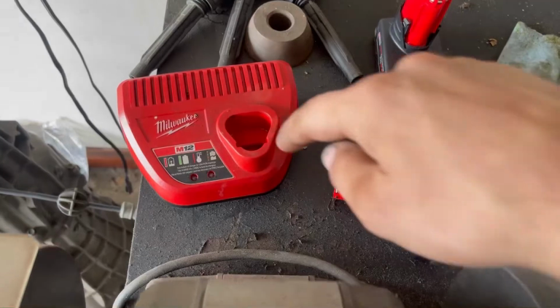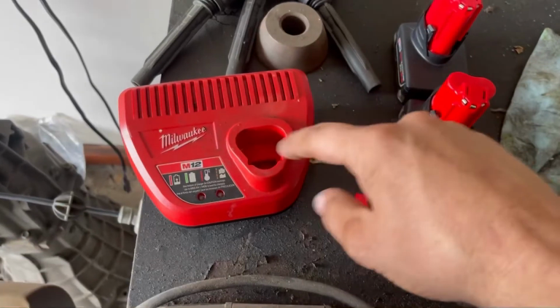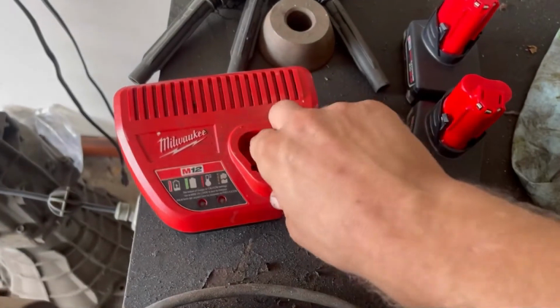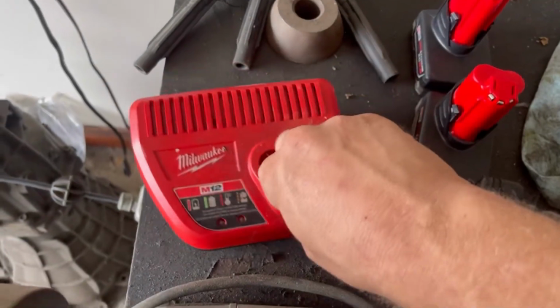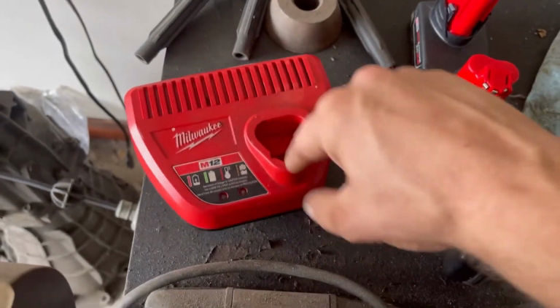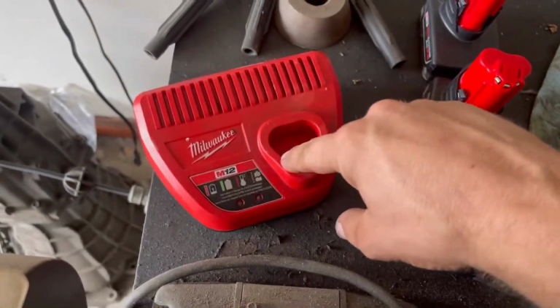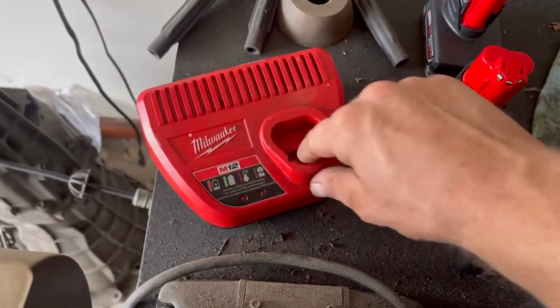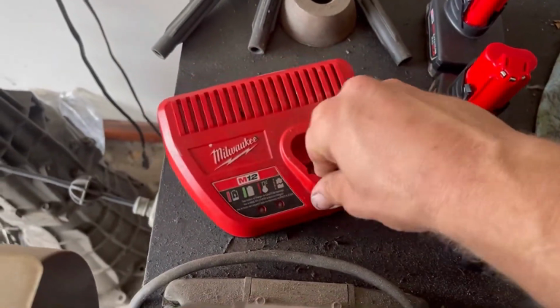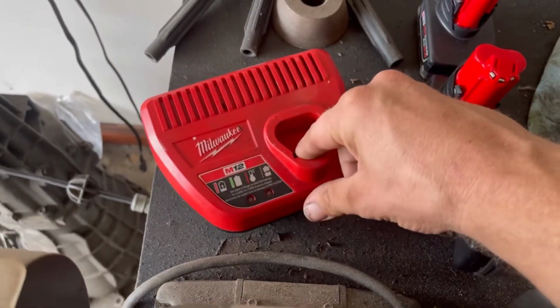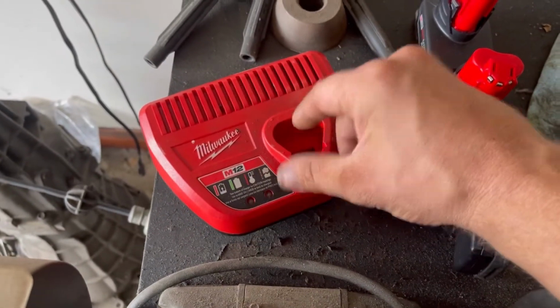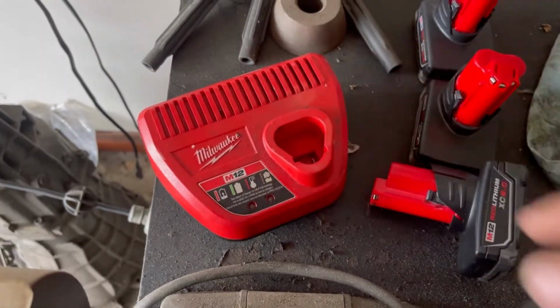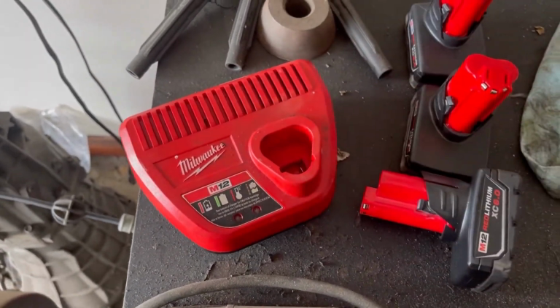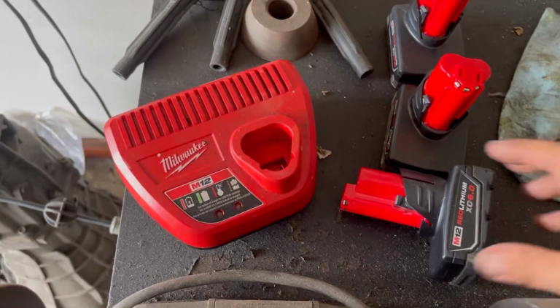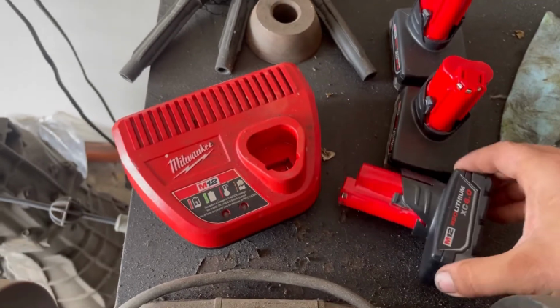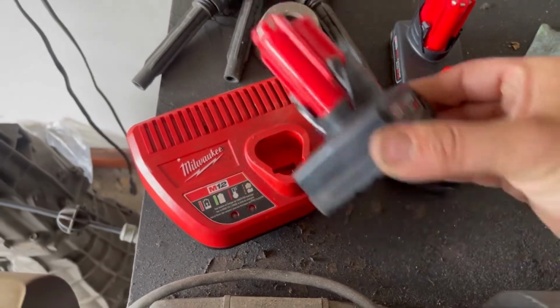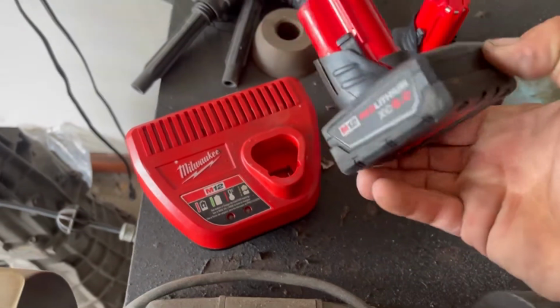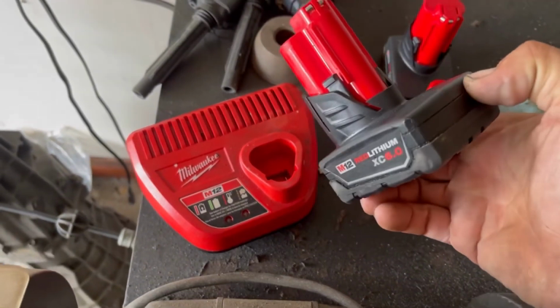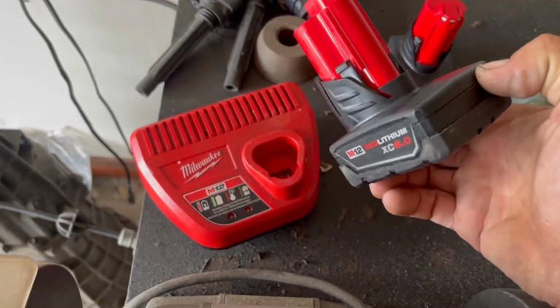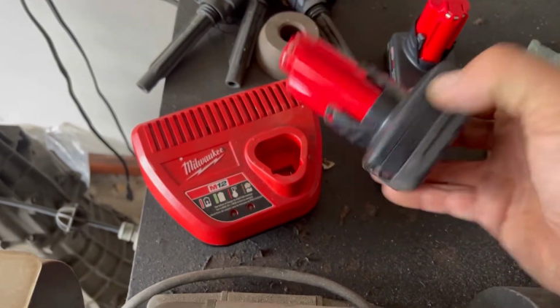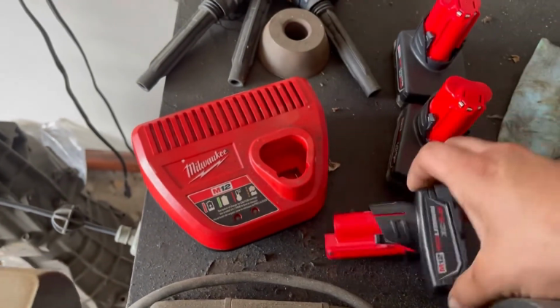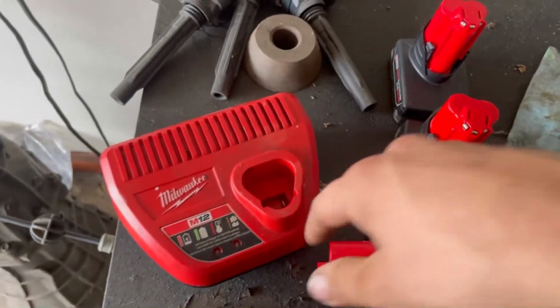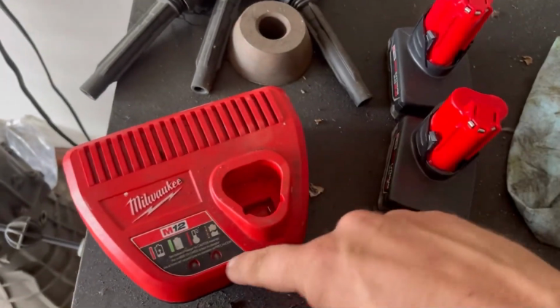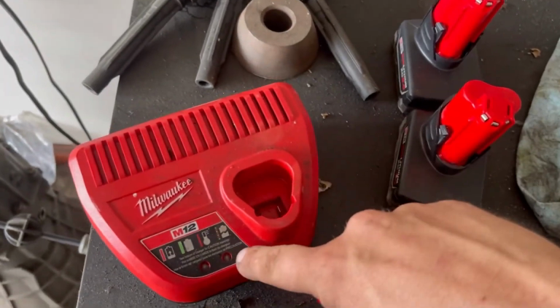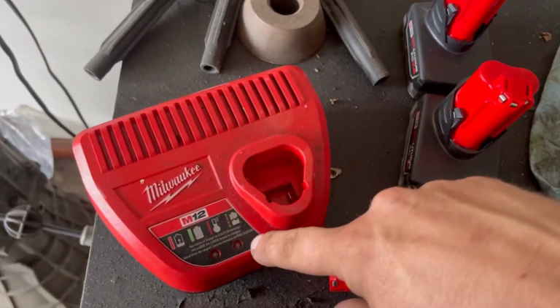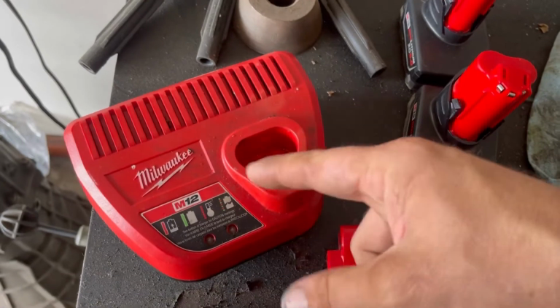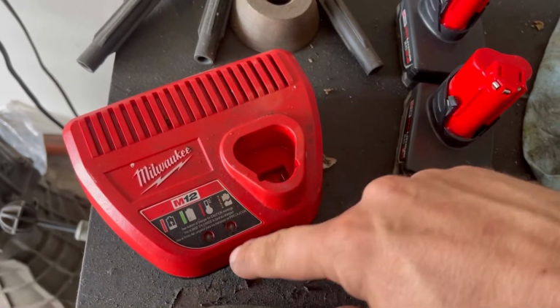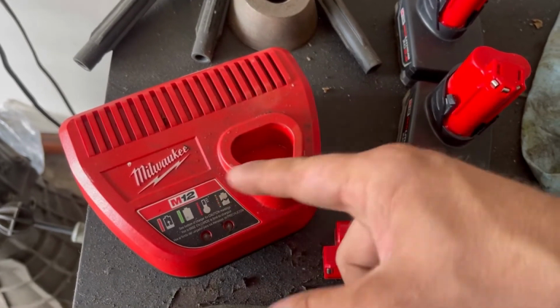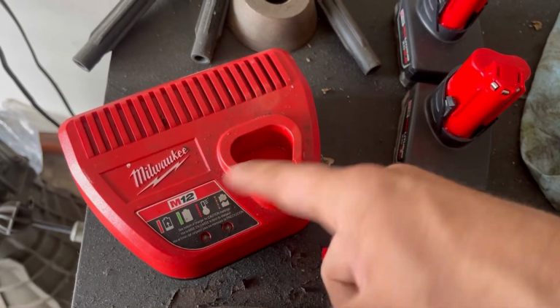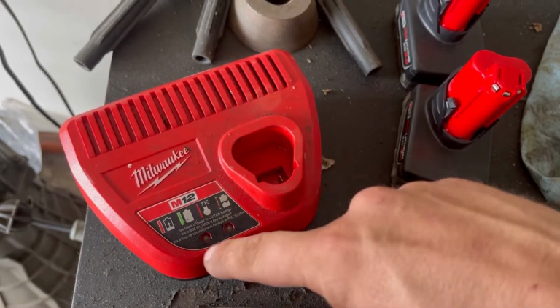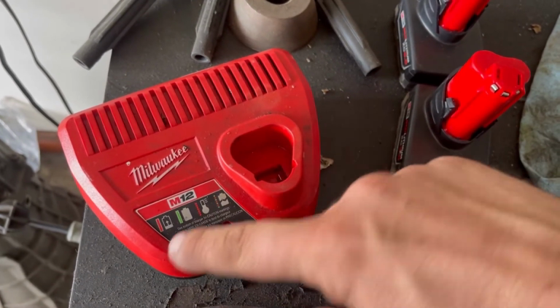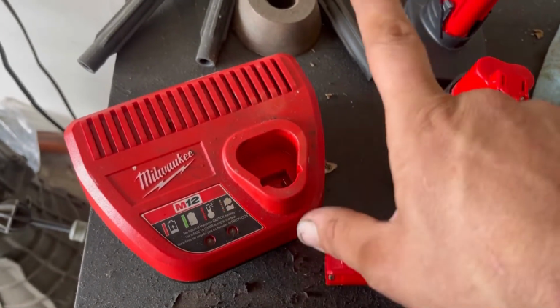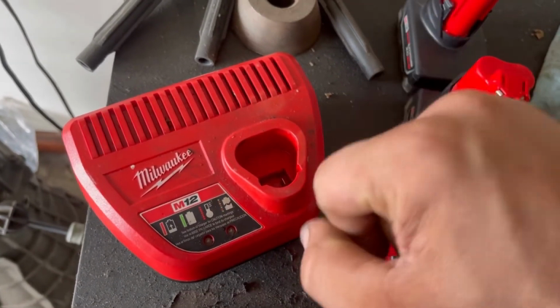I guess I'm getting ready to destroy my third charger in a row. I just put this battery and two chargers back to back, and it made the charger go from red to green, red to green, and then it shuts off altogether.